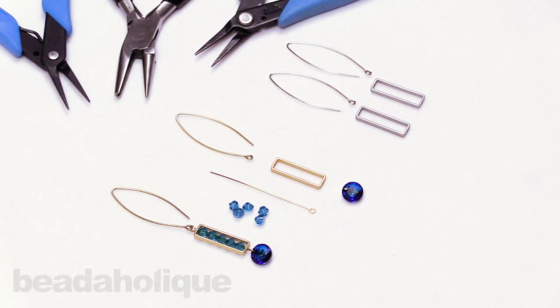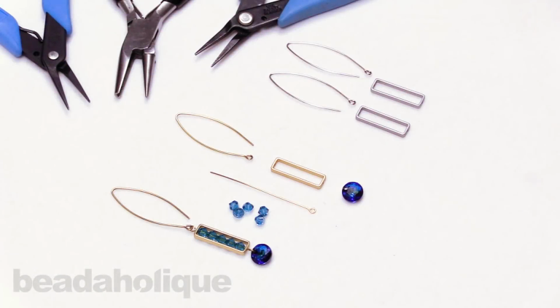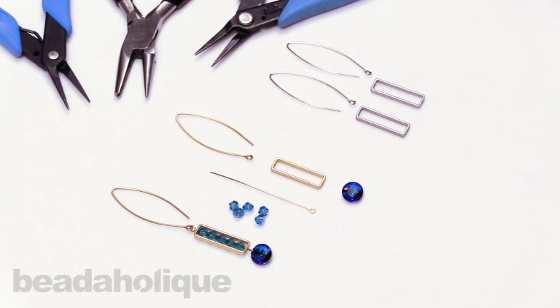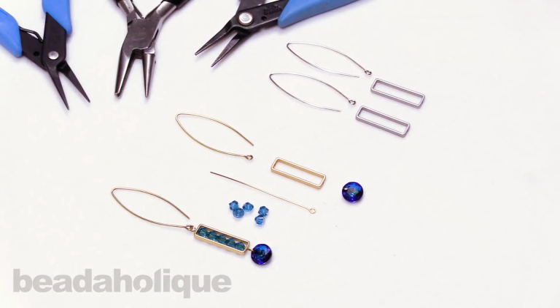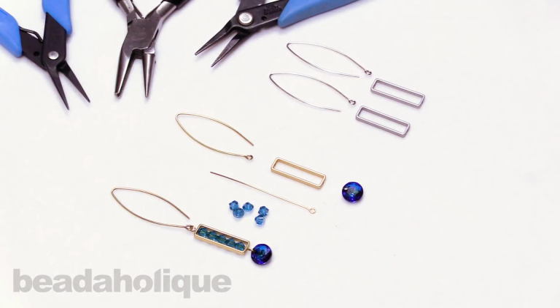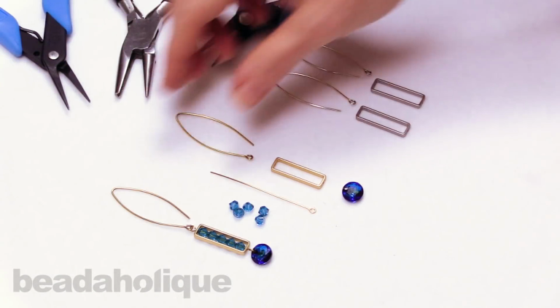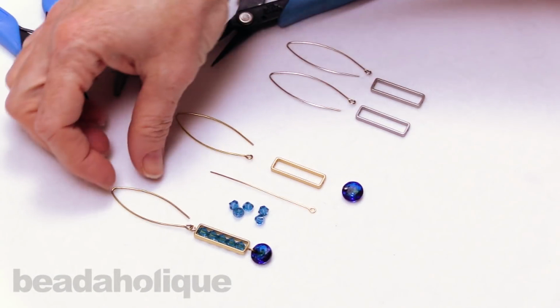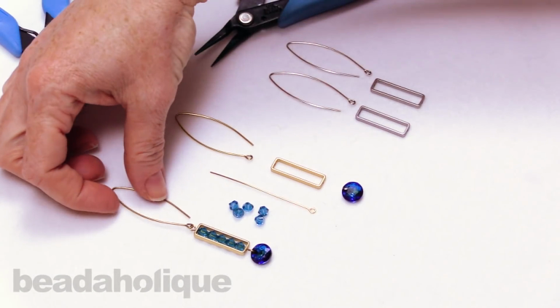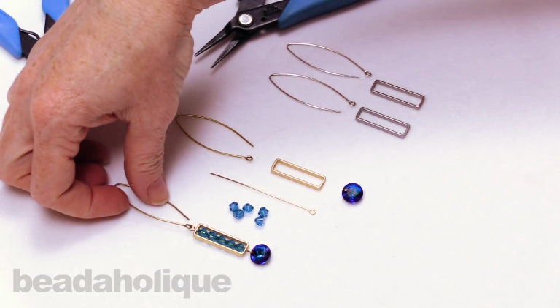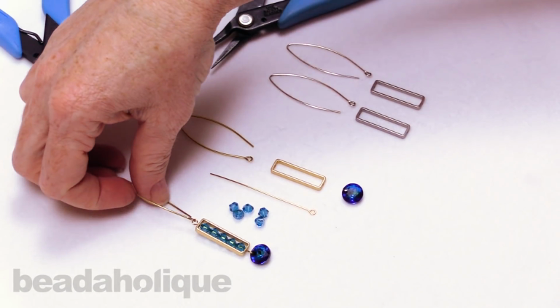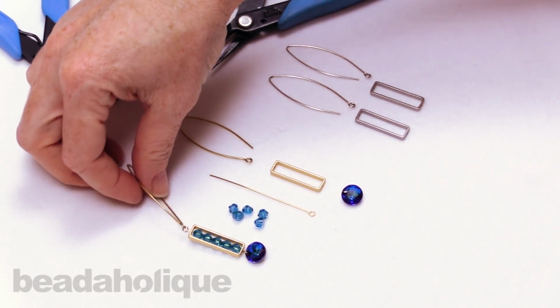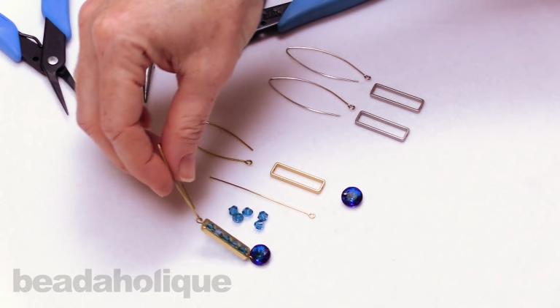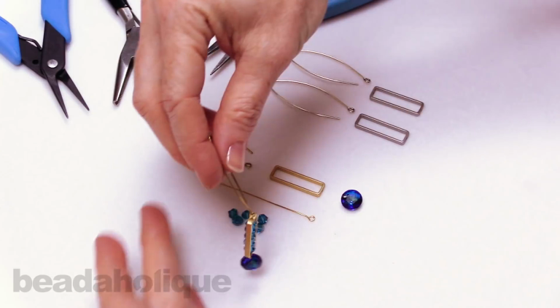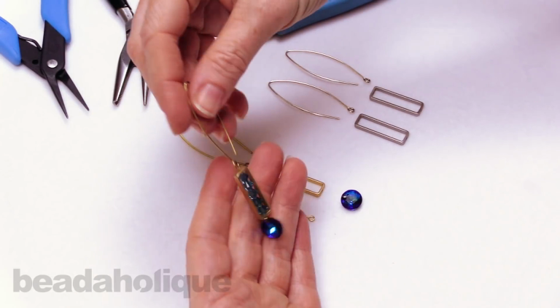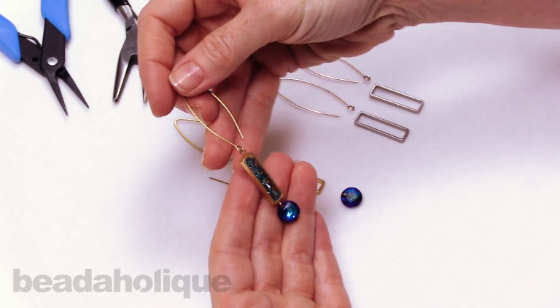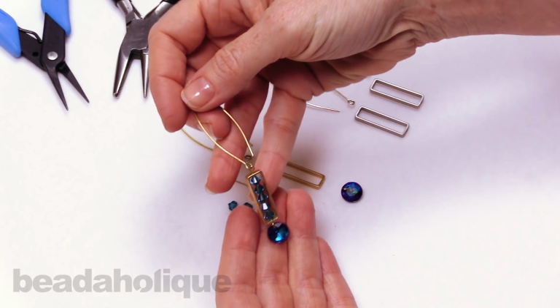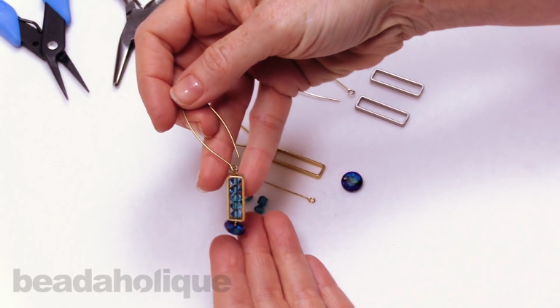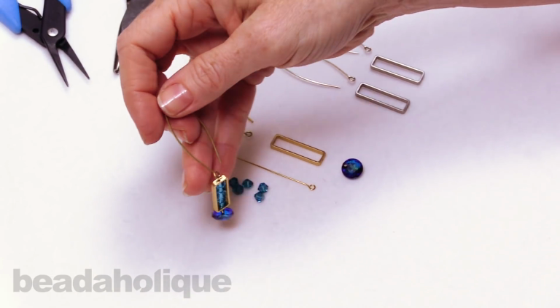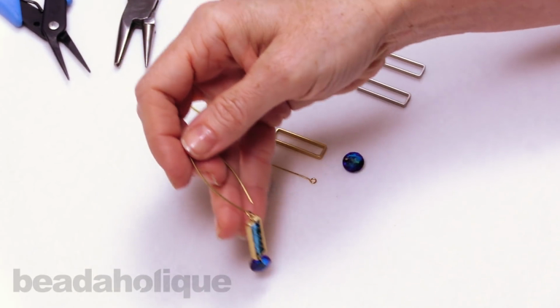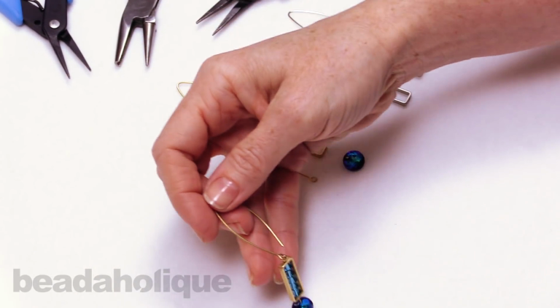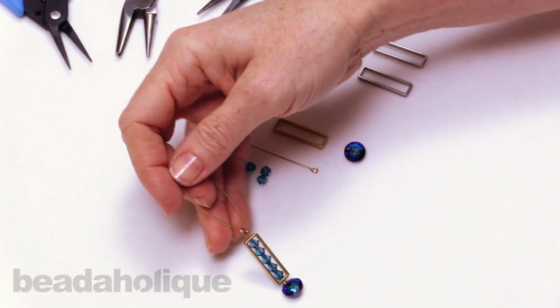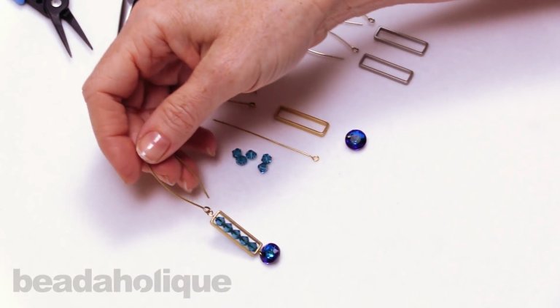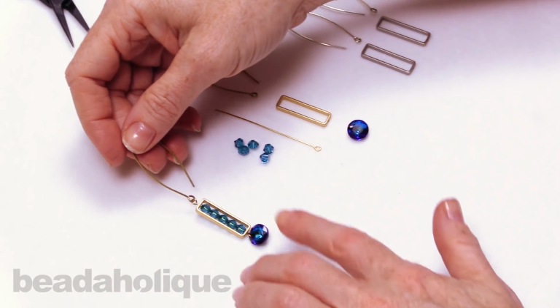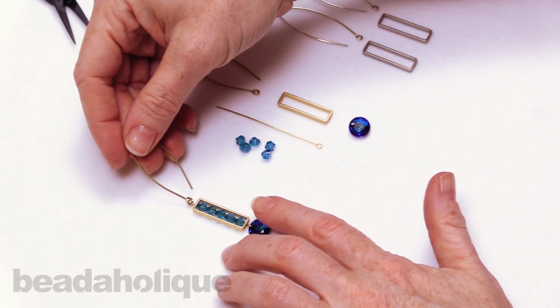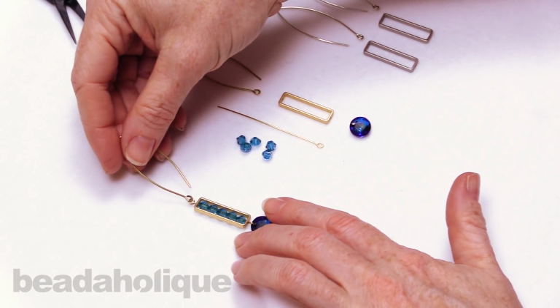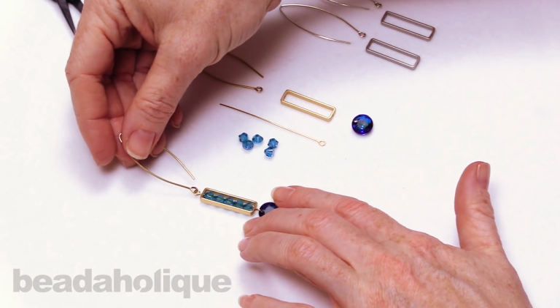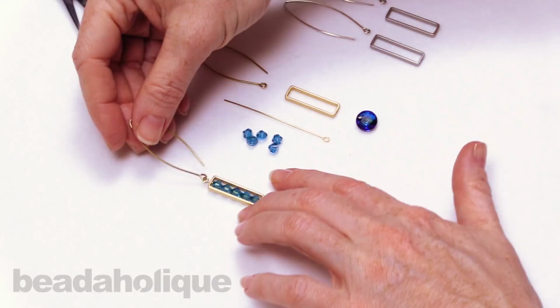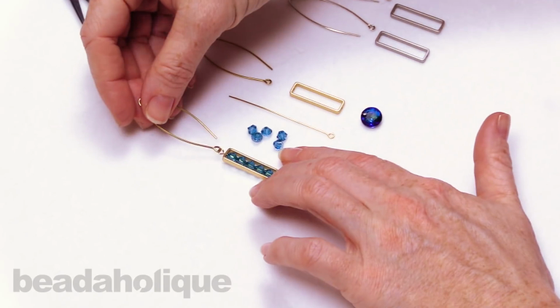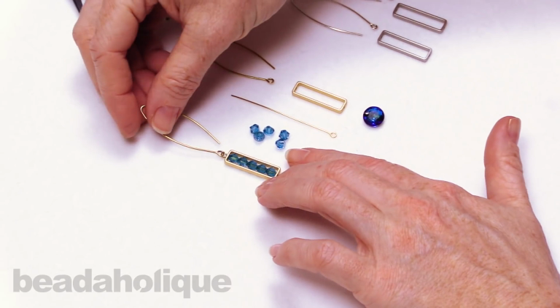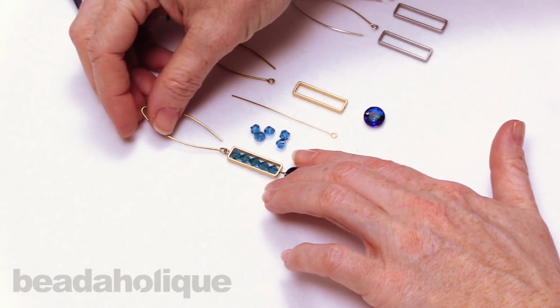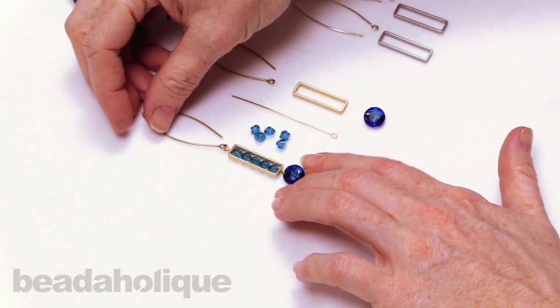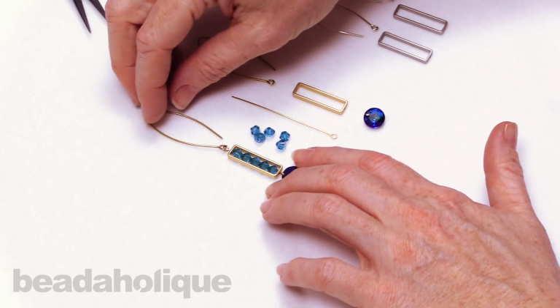Hi, this is Julie with Beadaholique and in this video I'm going to teach you how to make this little modern earring. I'm actually calling it the Pompidou earring because it looks like a little piece of modern art. It's not very hard to make — it's really fun.